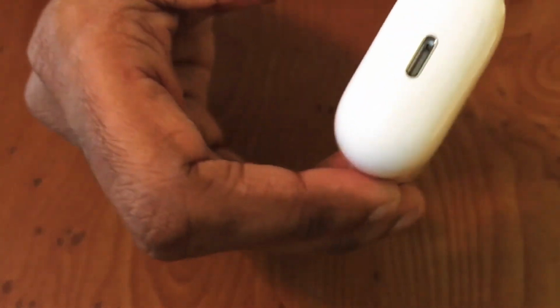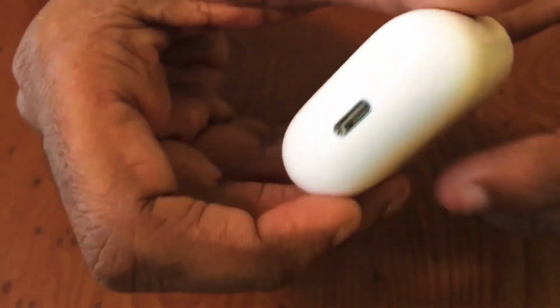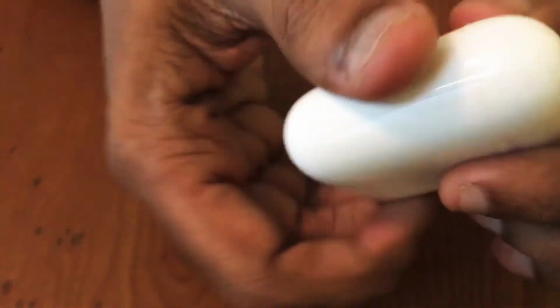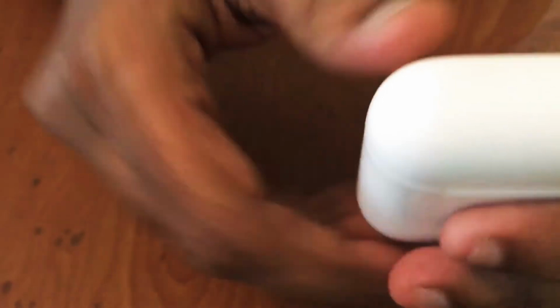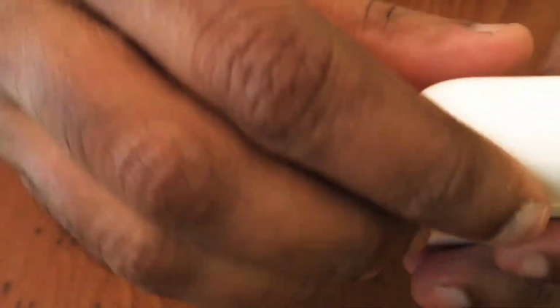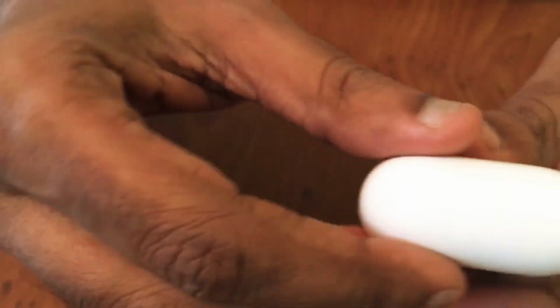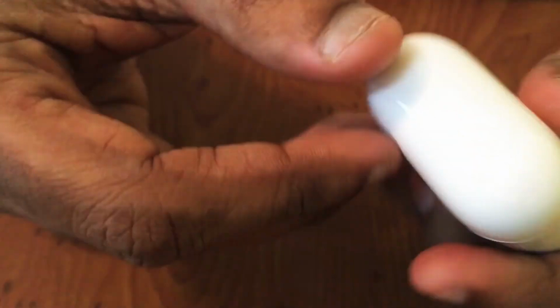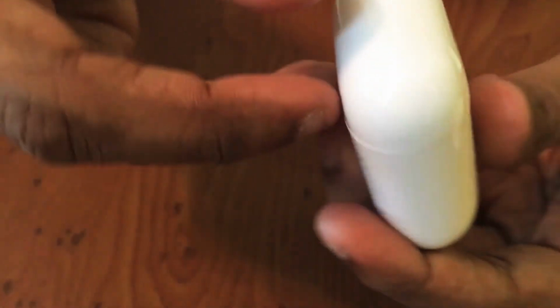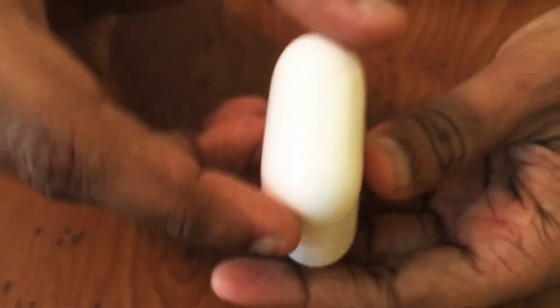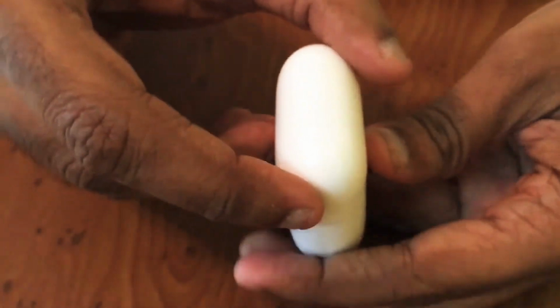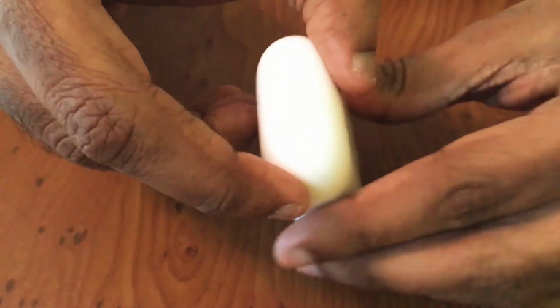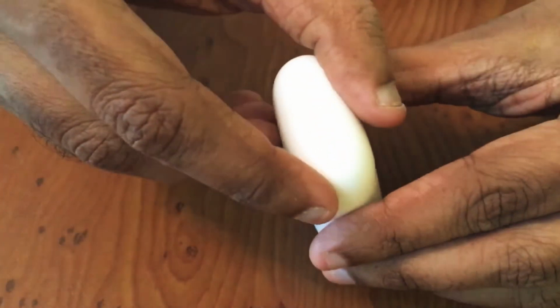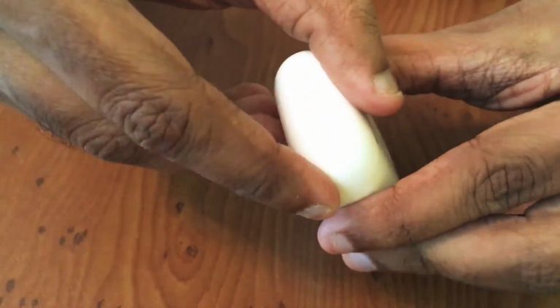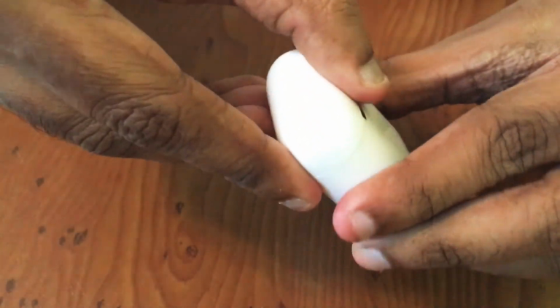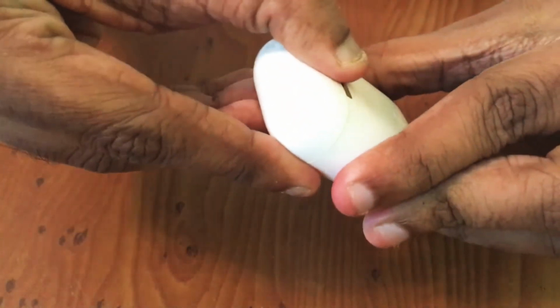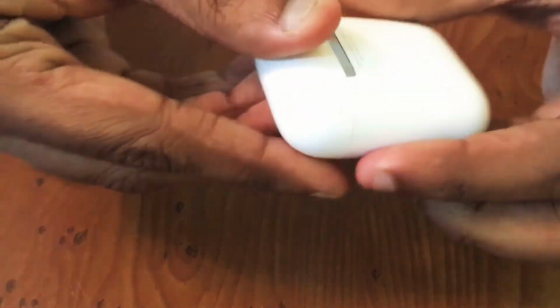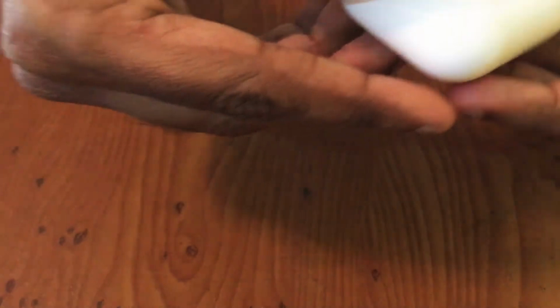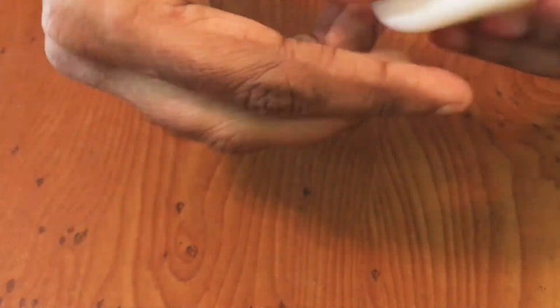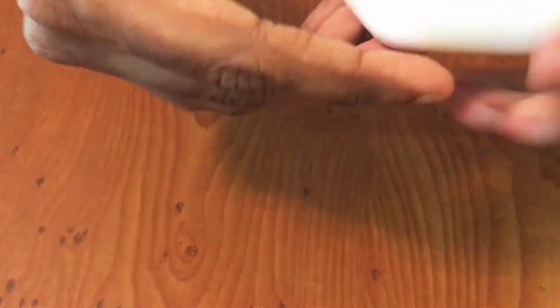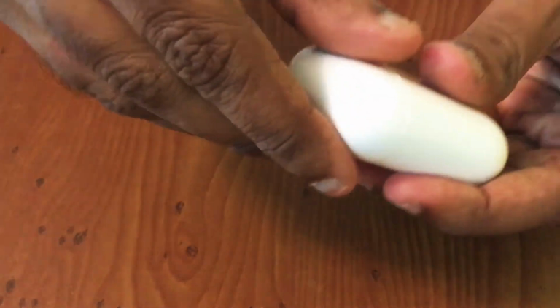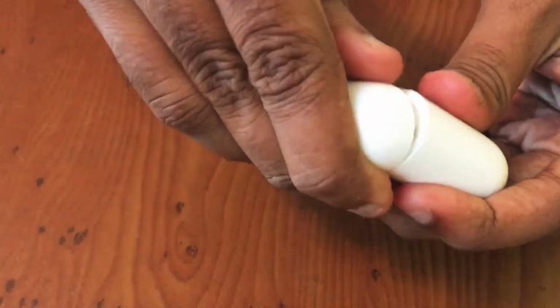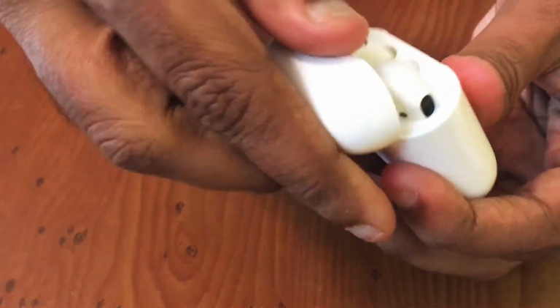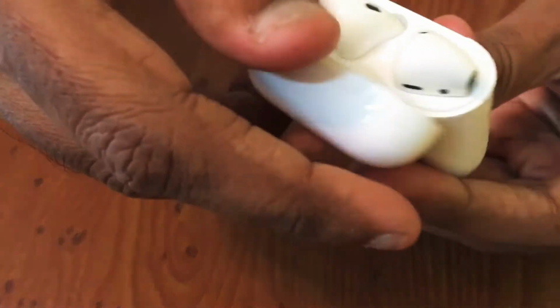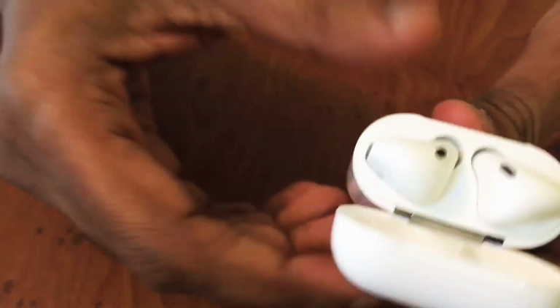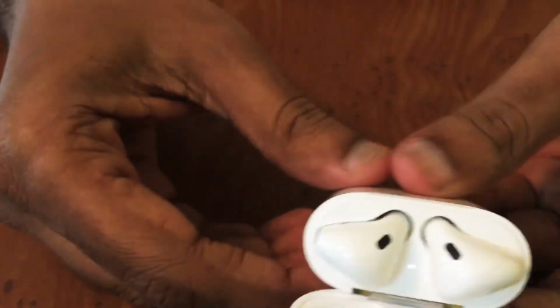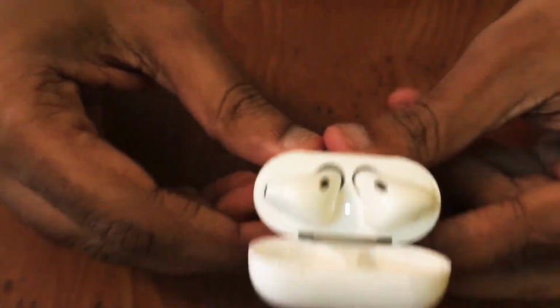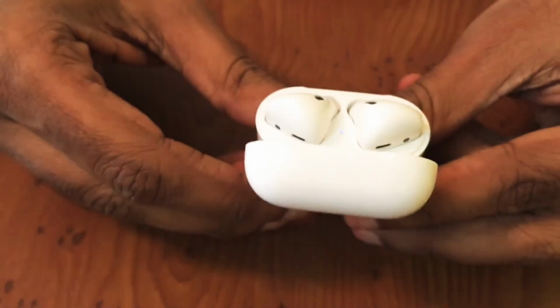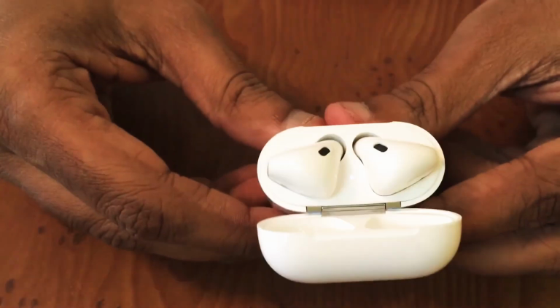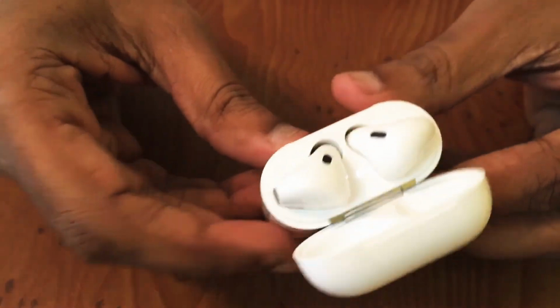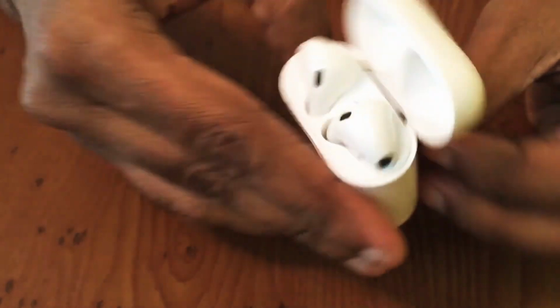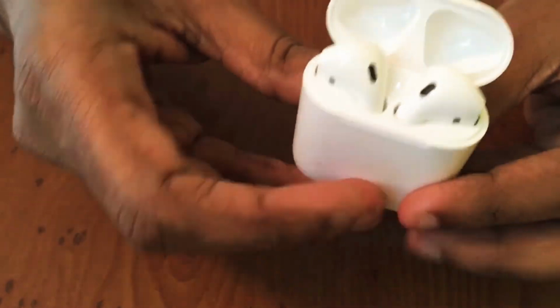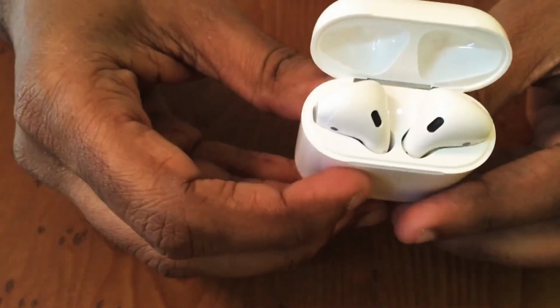I'm going to use a wireless charger. It's also pre-charging. Let's see.